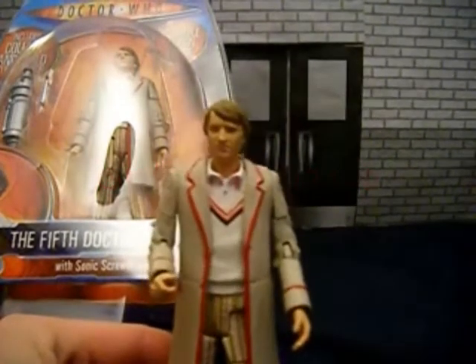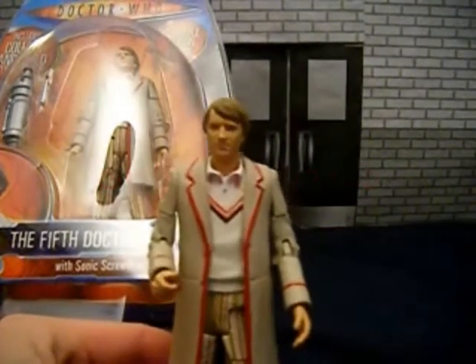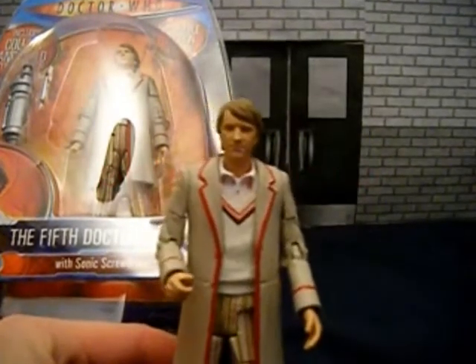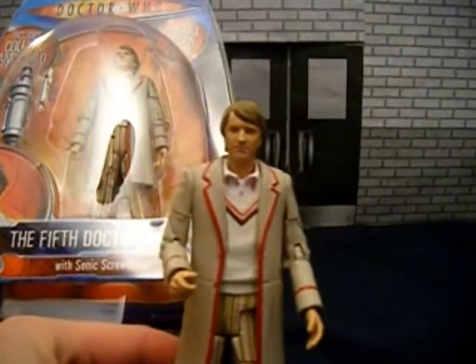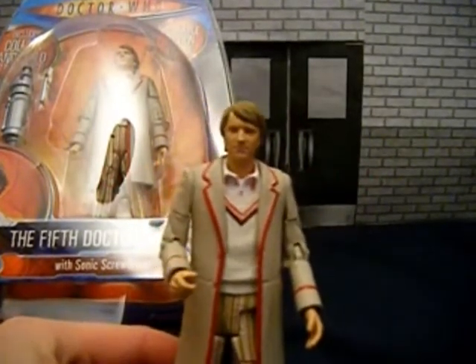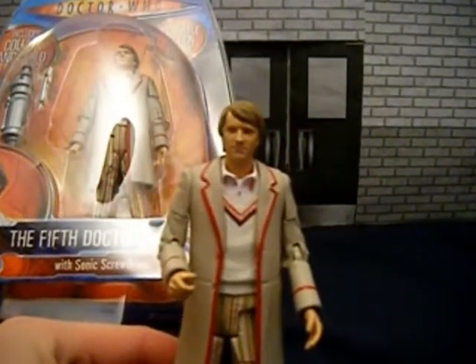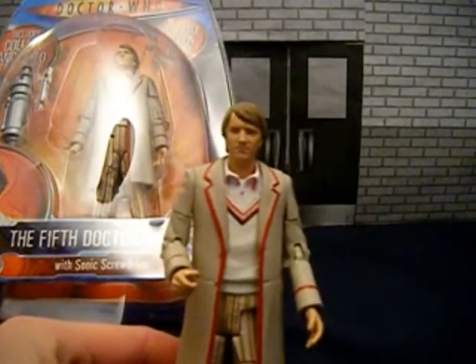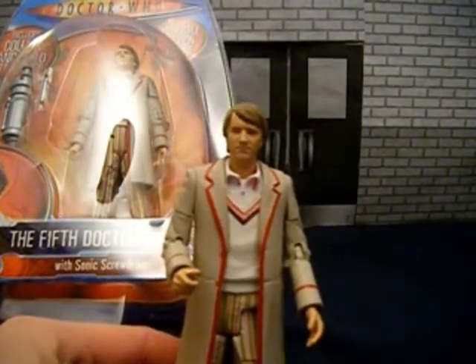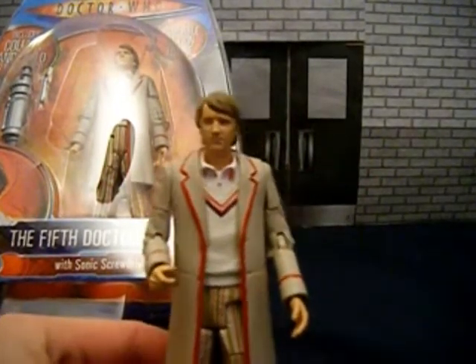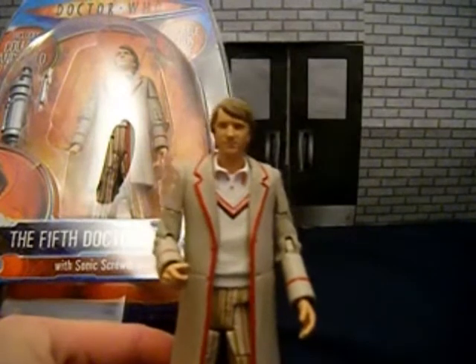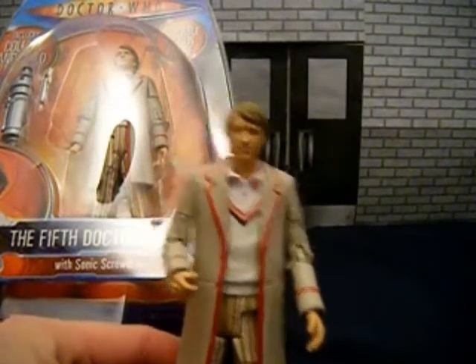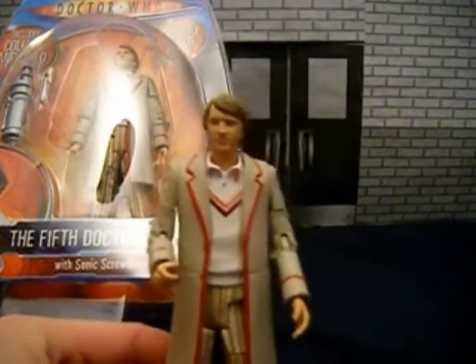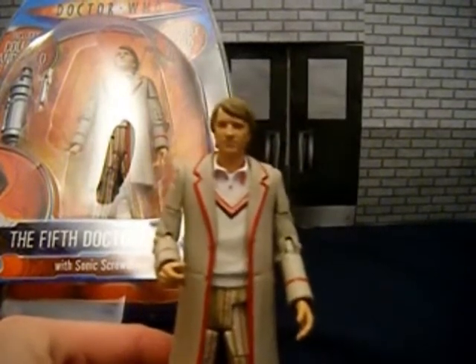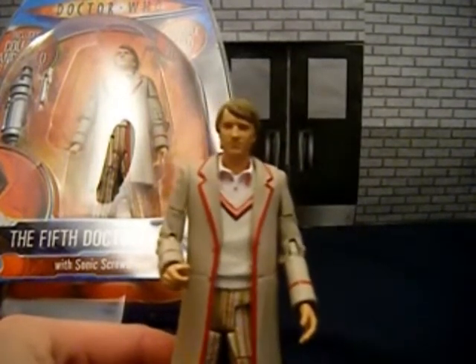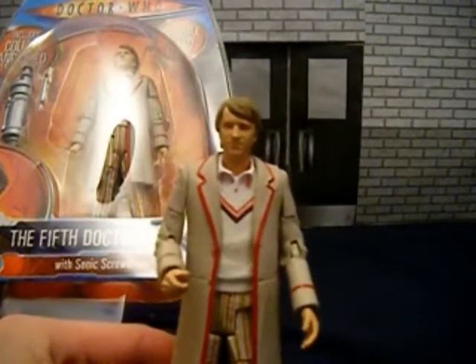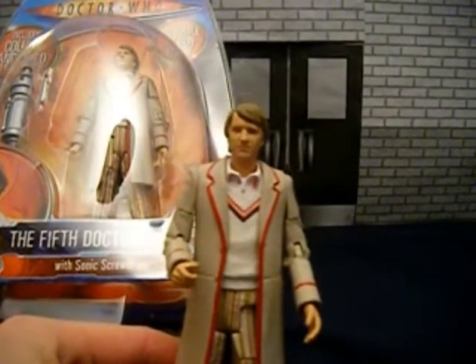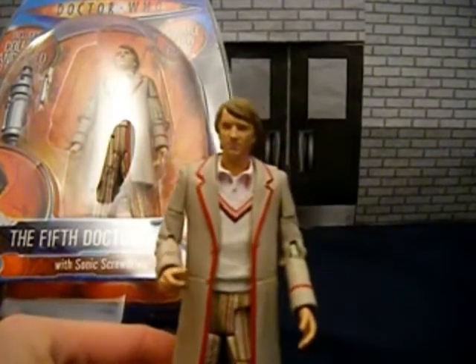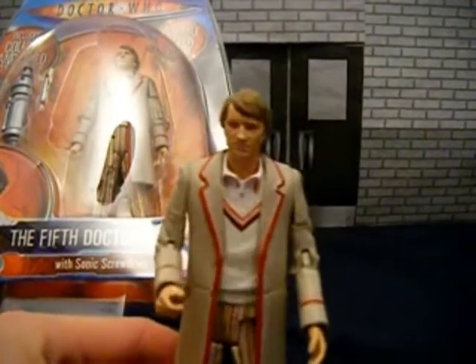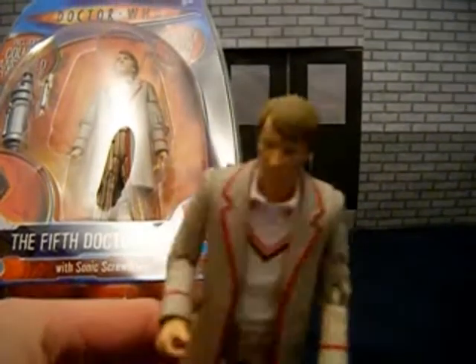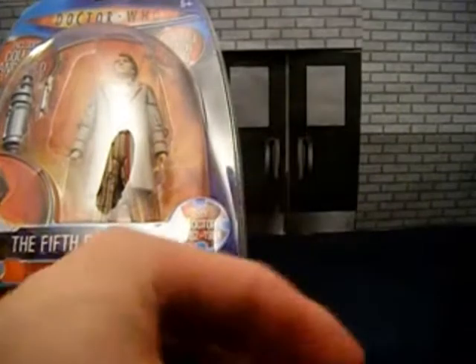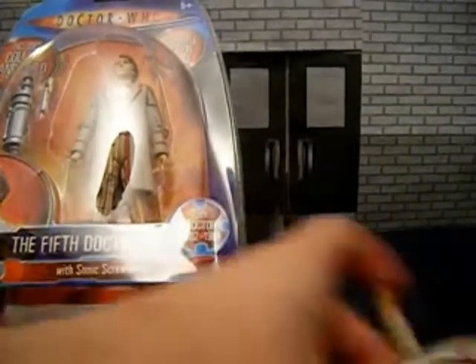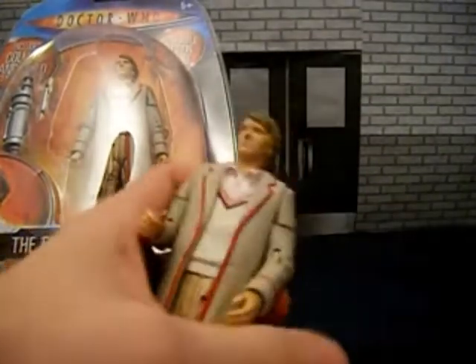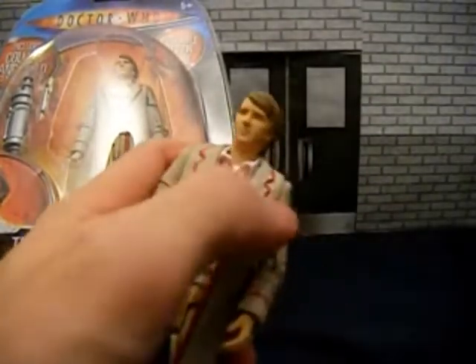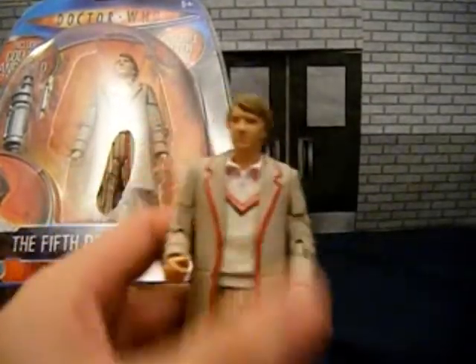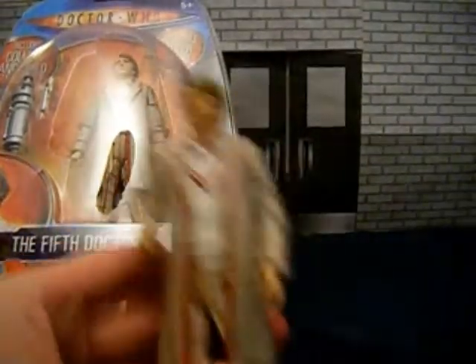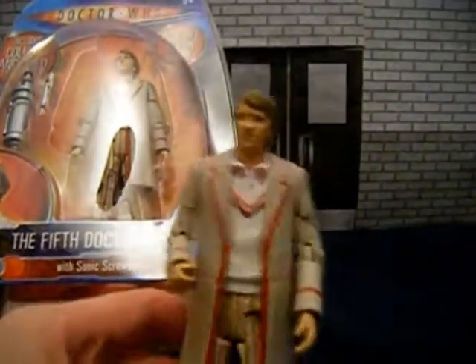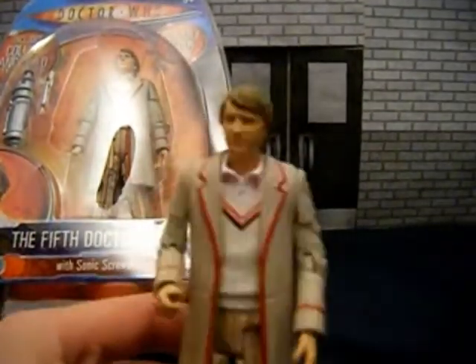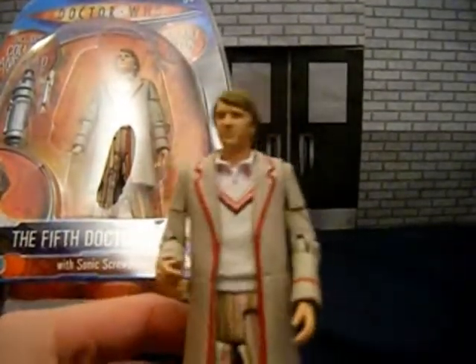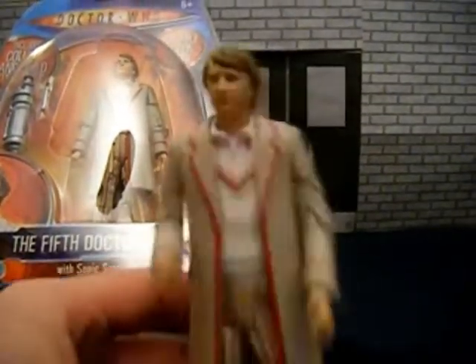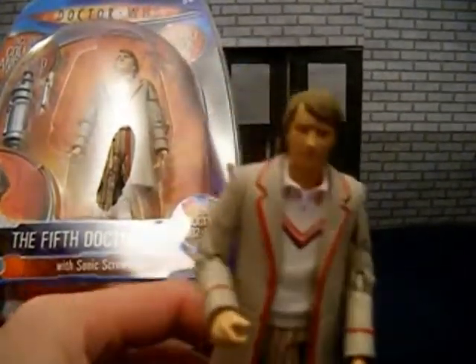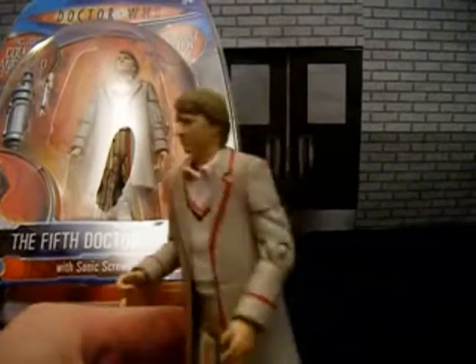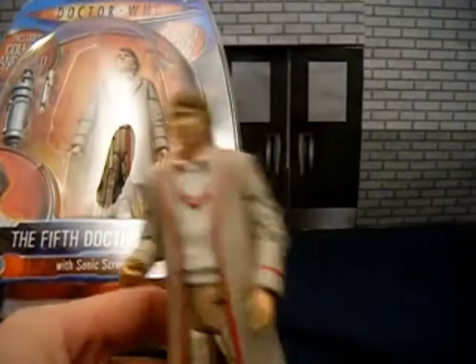This is the first release of this figure. I know it's been released again, at least one more time anyway, in the Time Crash set. And this figure actually has a bit of celery on his lapel, which he had in the episode. It's not quite sure why this one hasn't, but there we go.